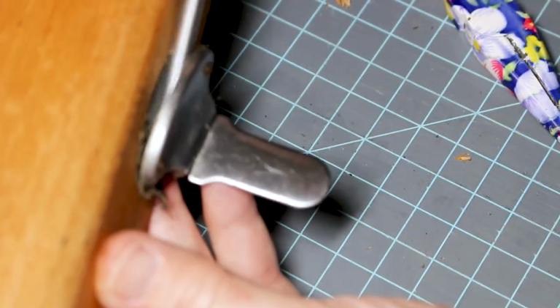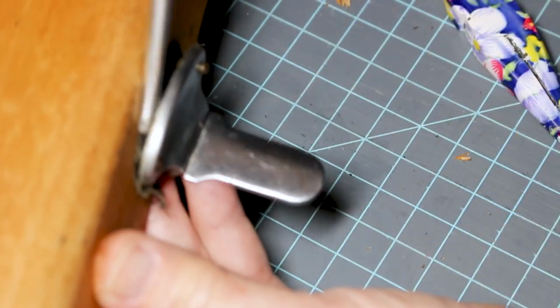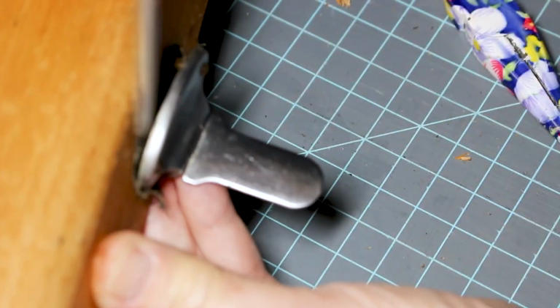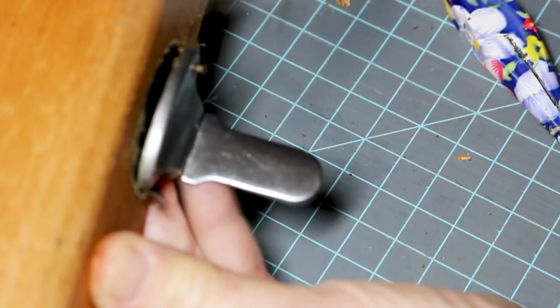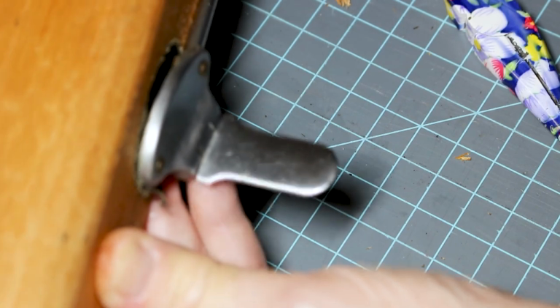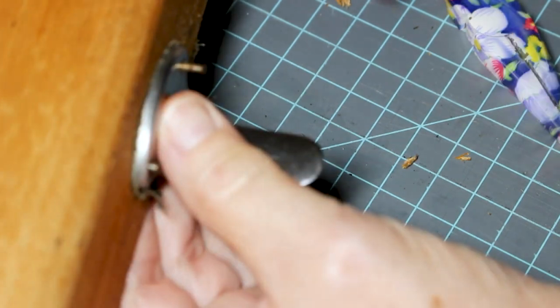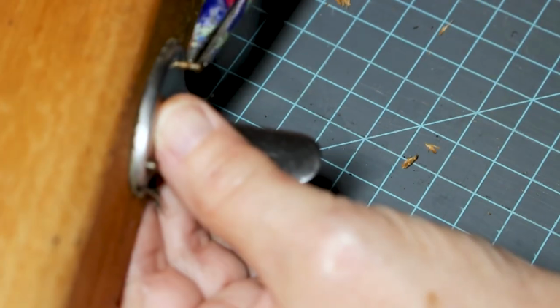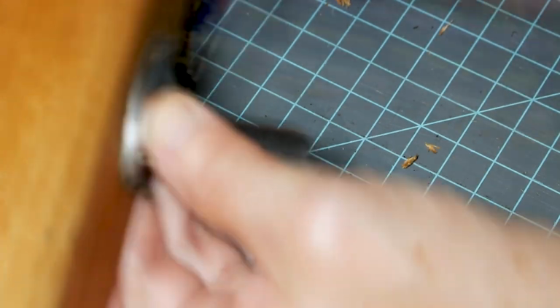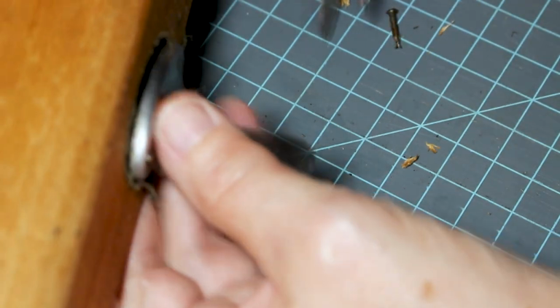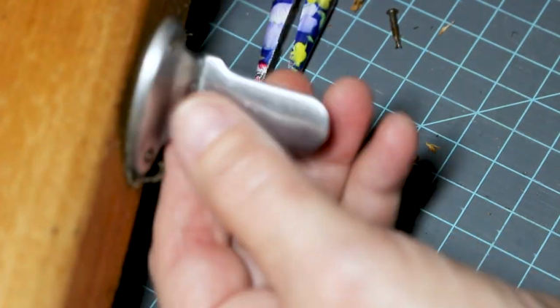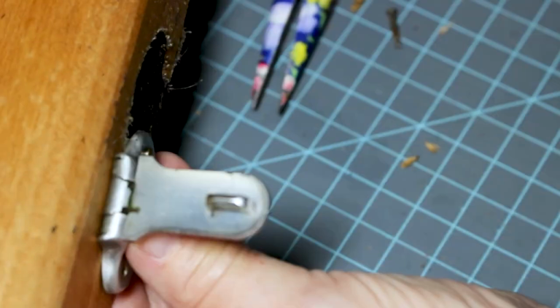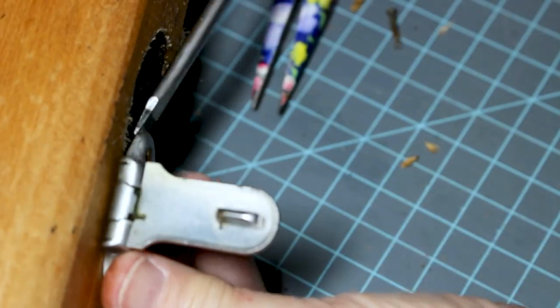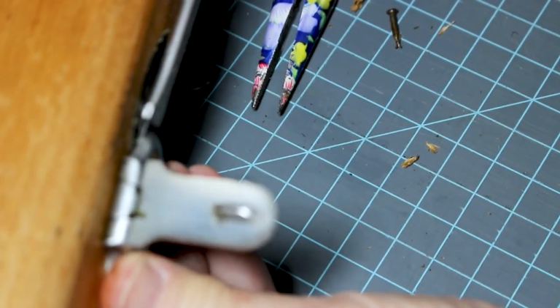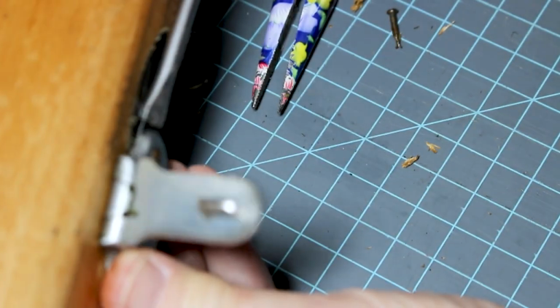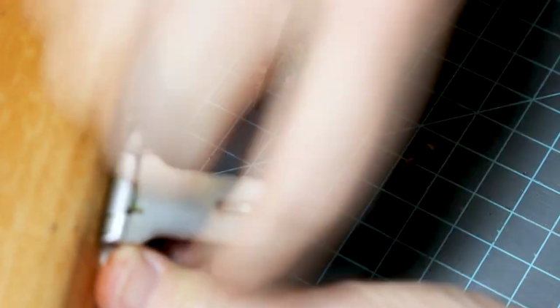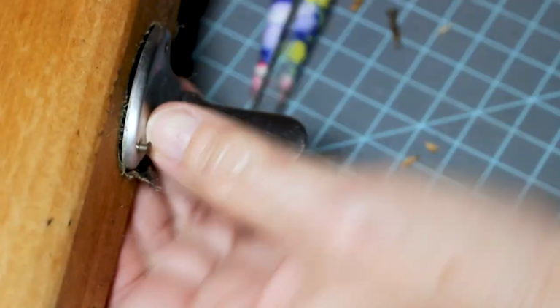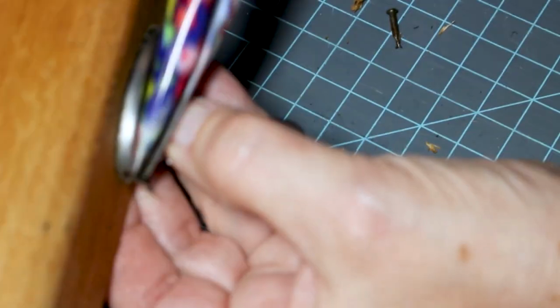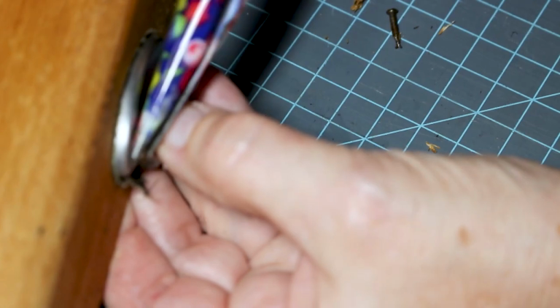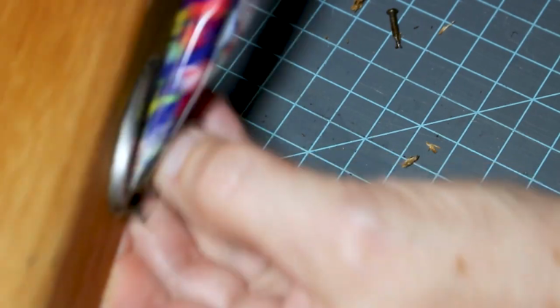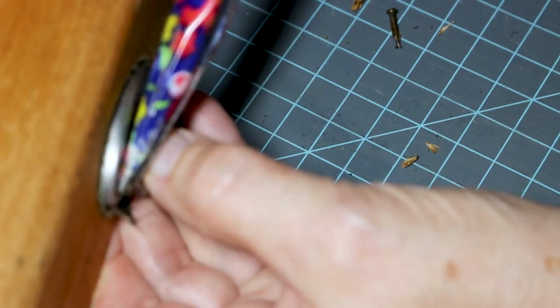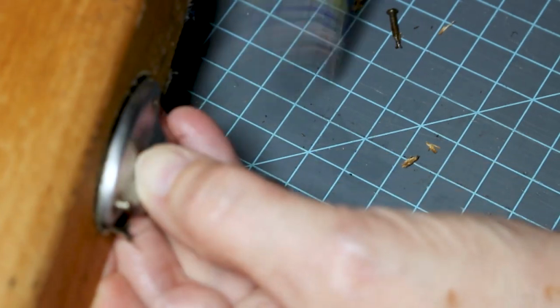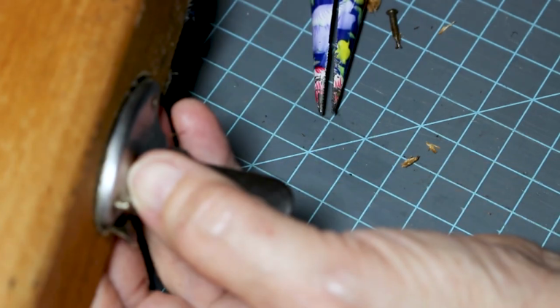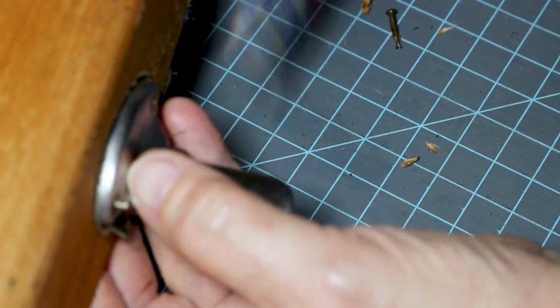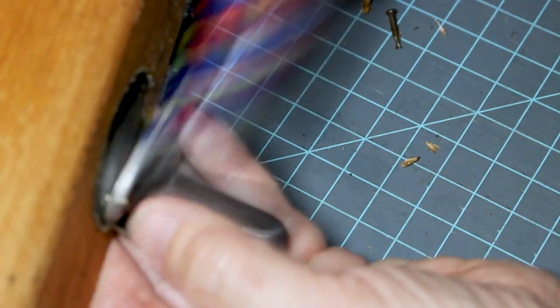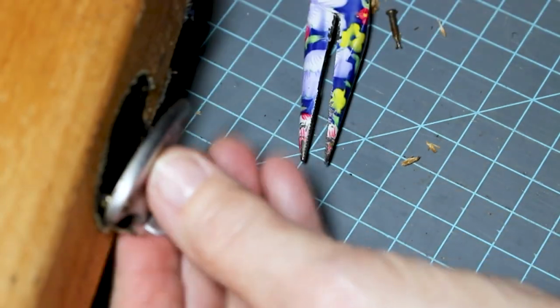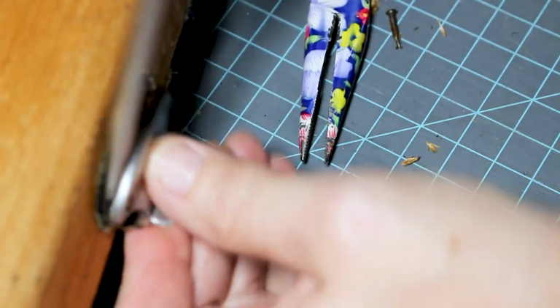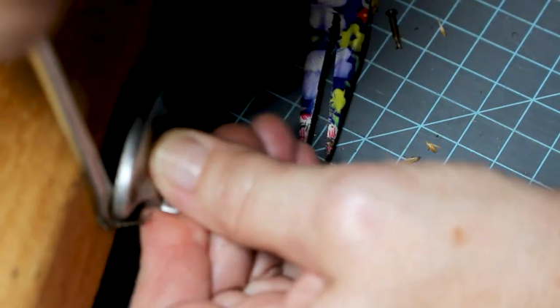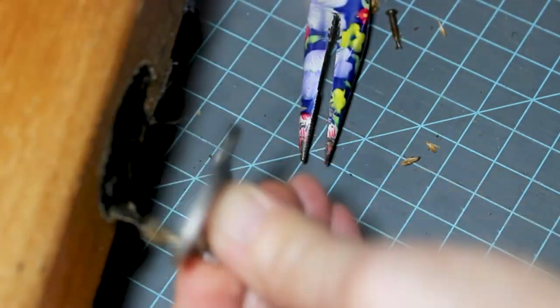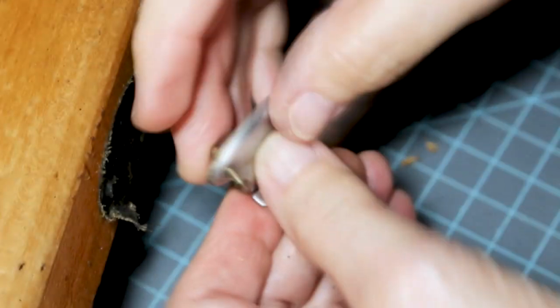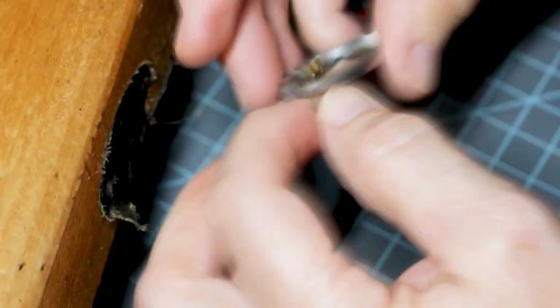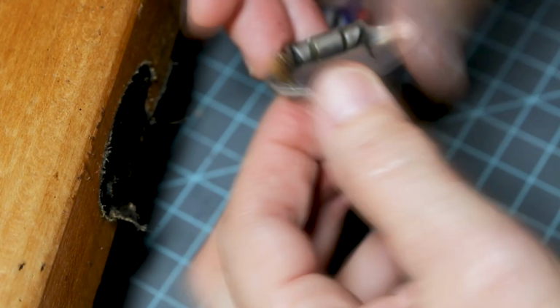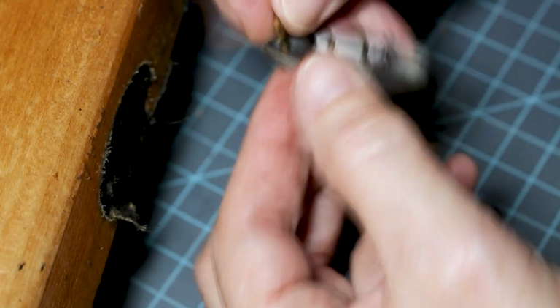Some of the split rivets were in really good, some were not. Now I'm pulling the split rivets out from the front, trying to do it without bending the latch up.